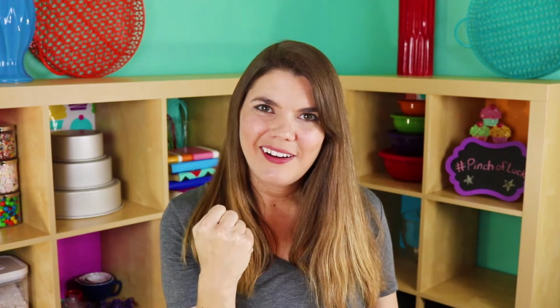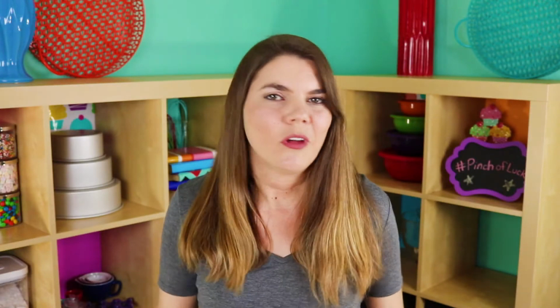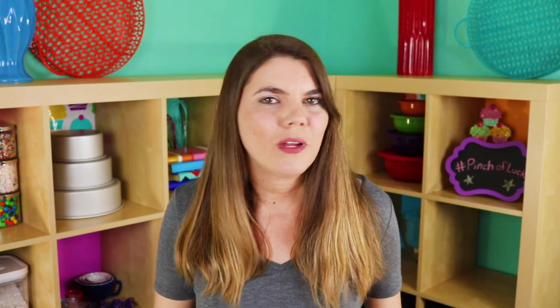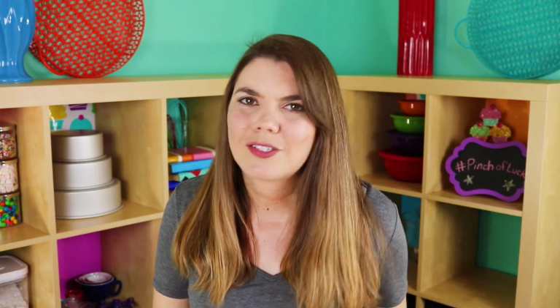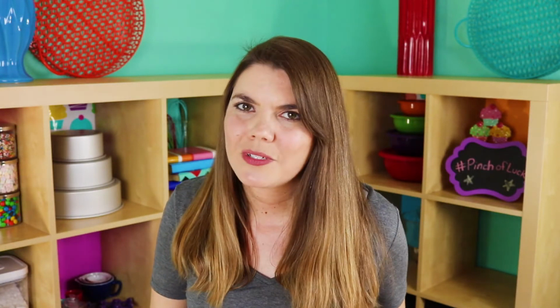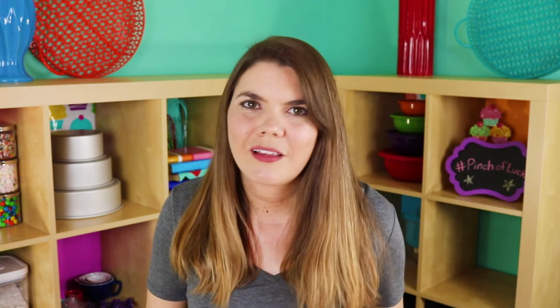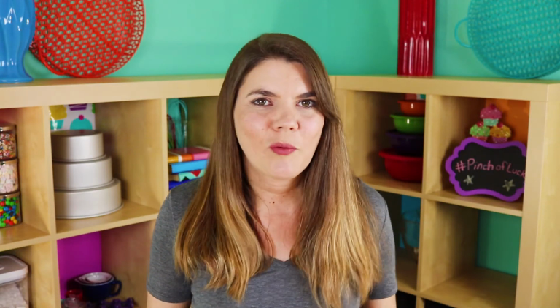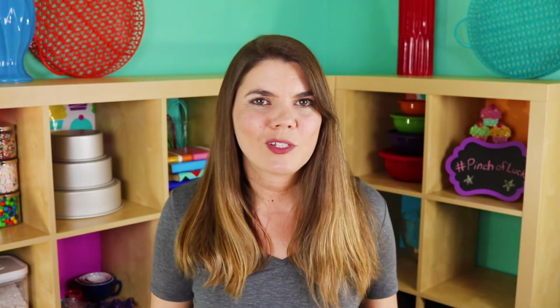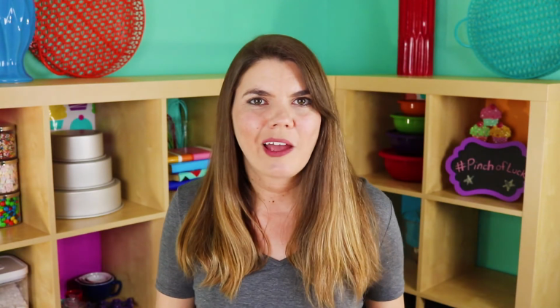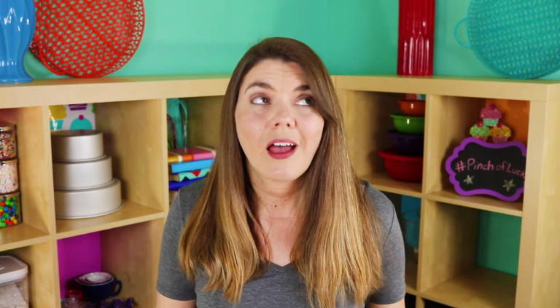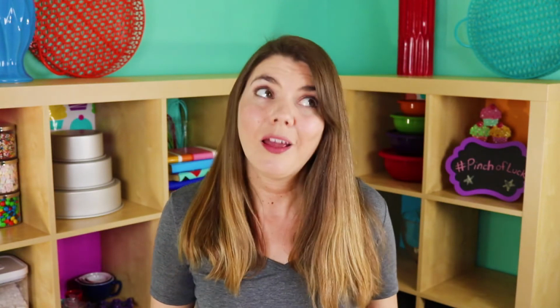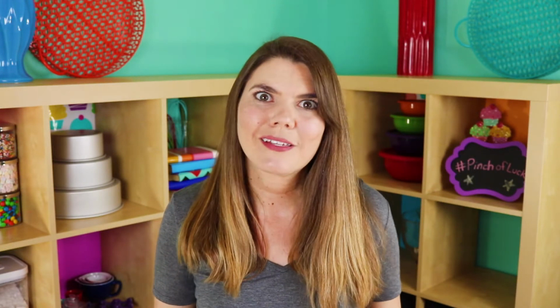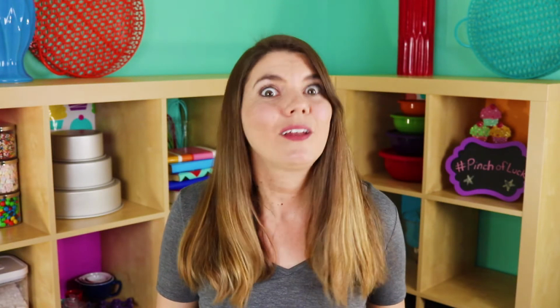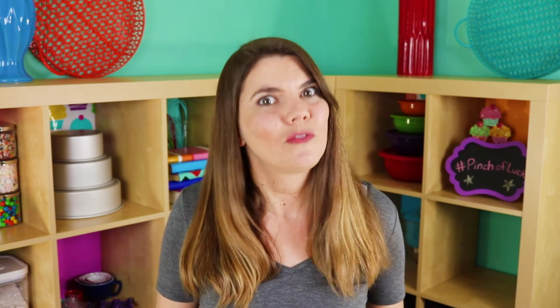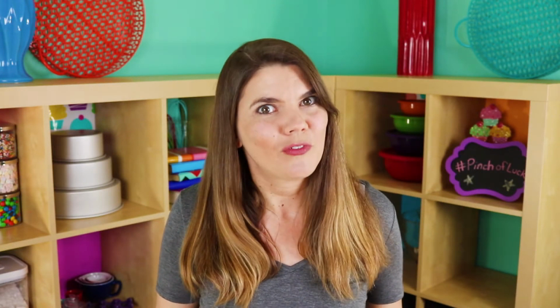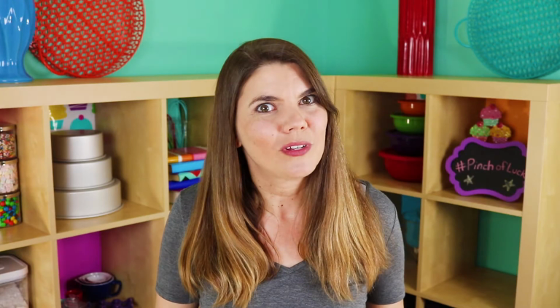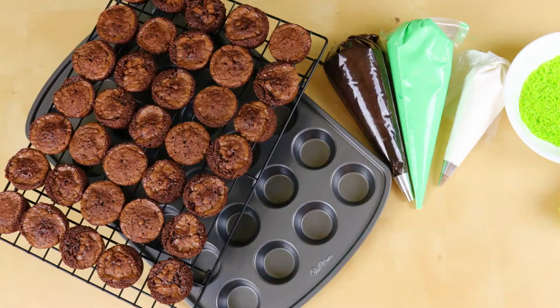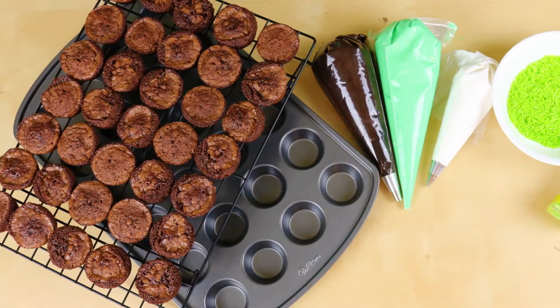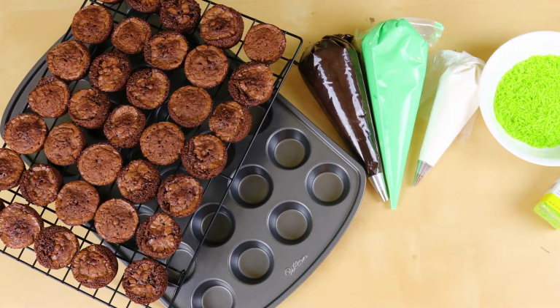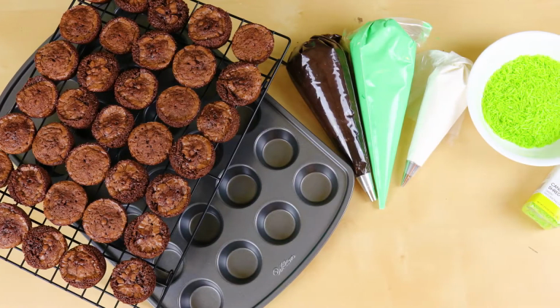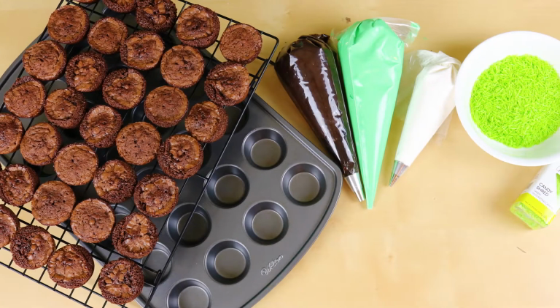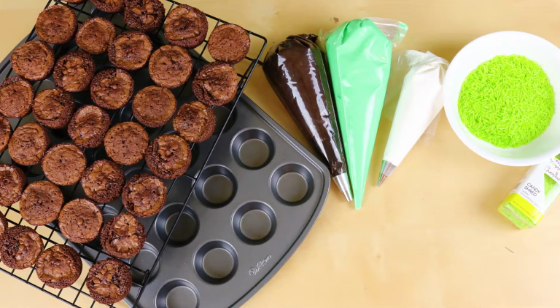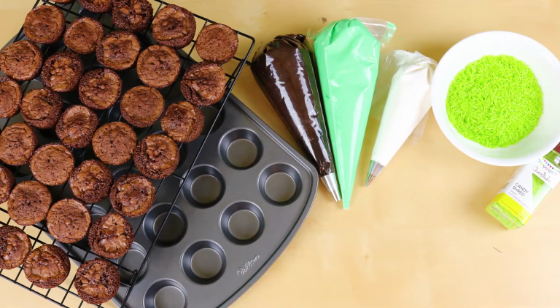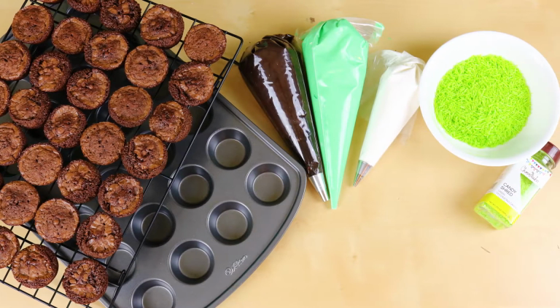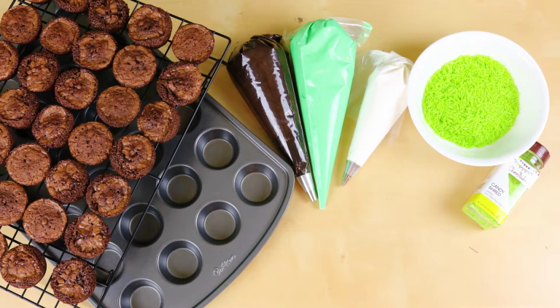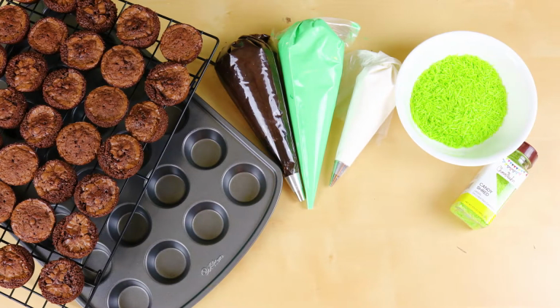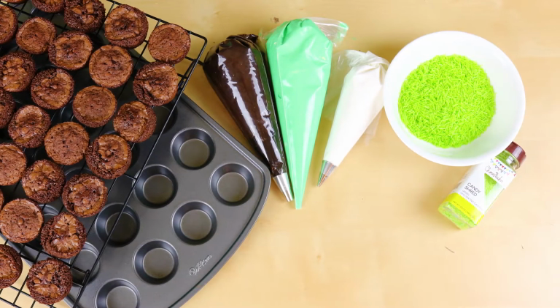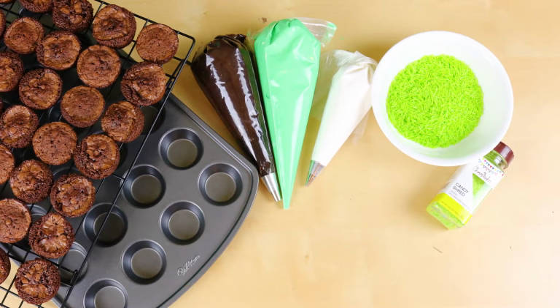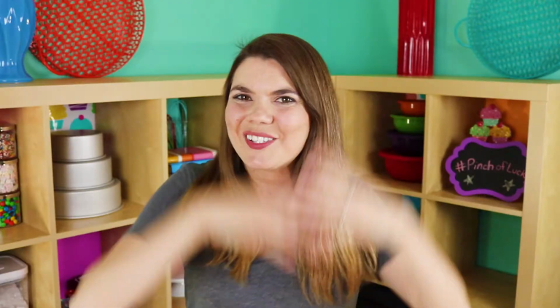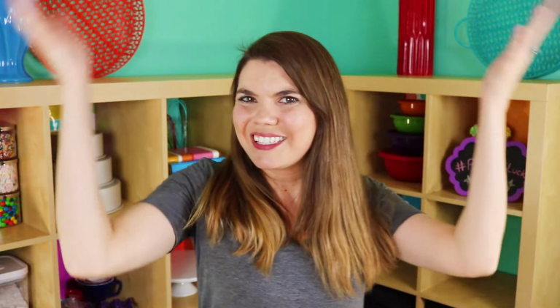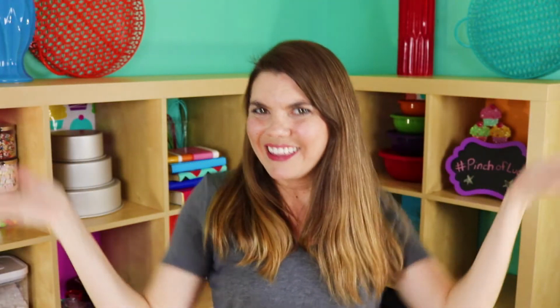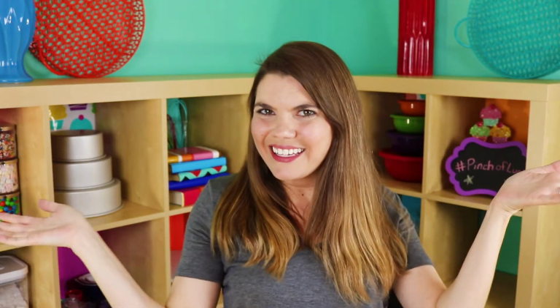I know everybody is so excited that football is back. I'm excited for the food. All of the ingredients and tools we will be using will be down in the description below. So let's get lucky!